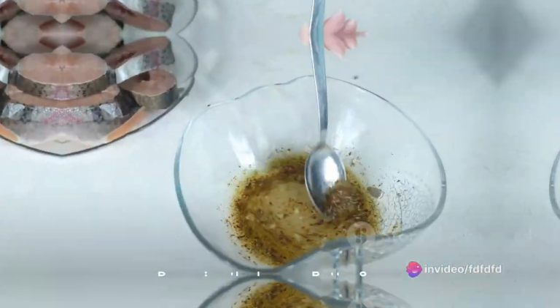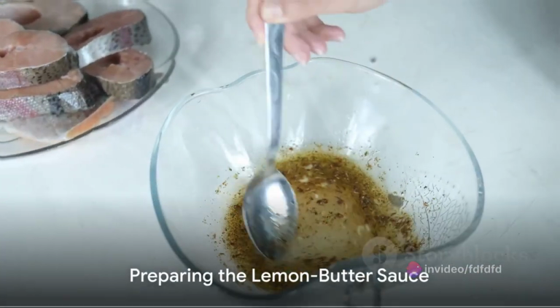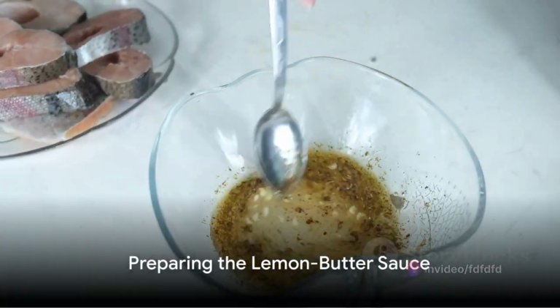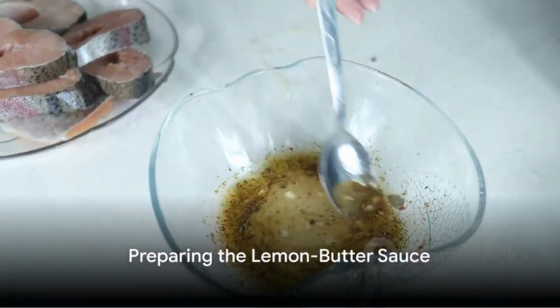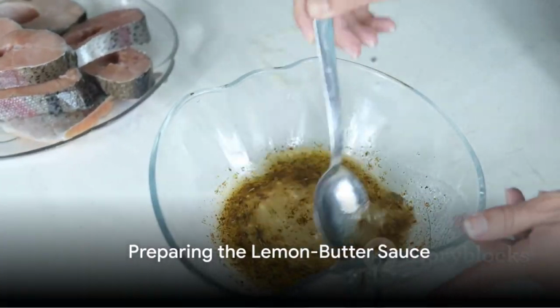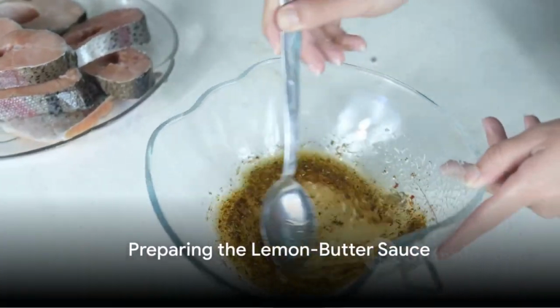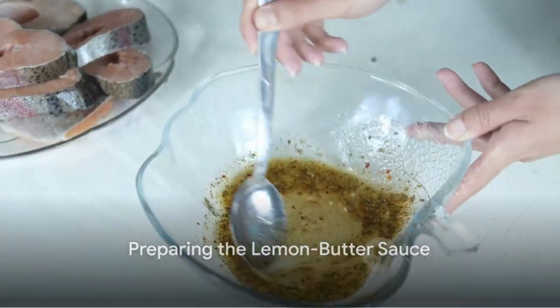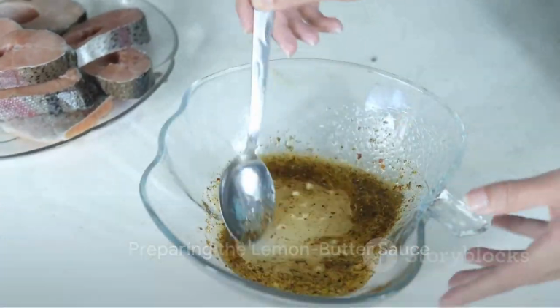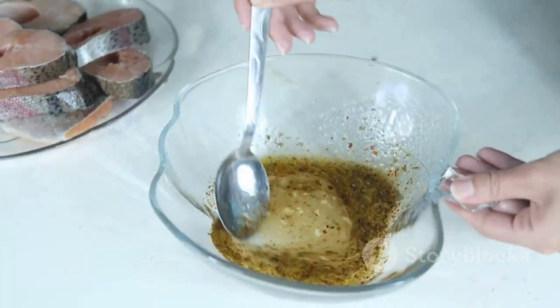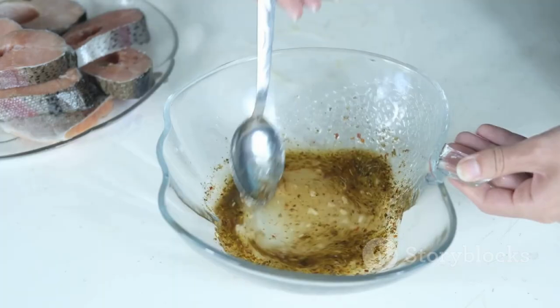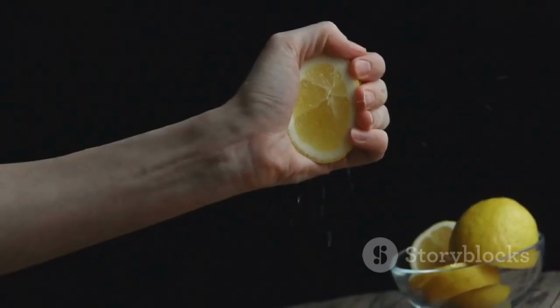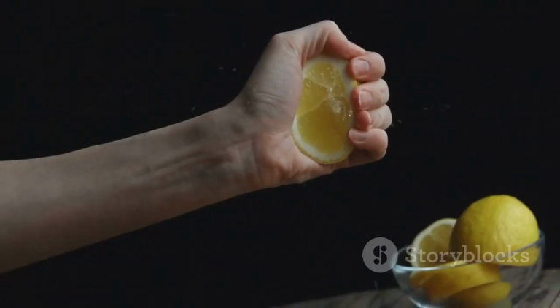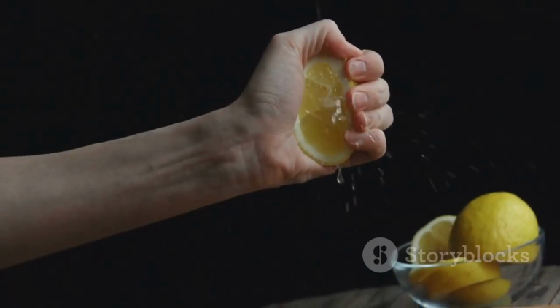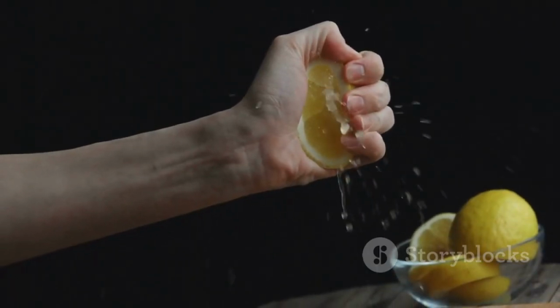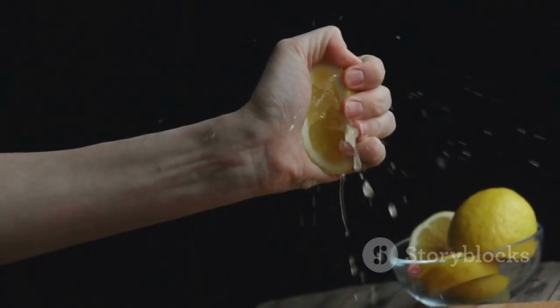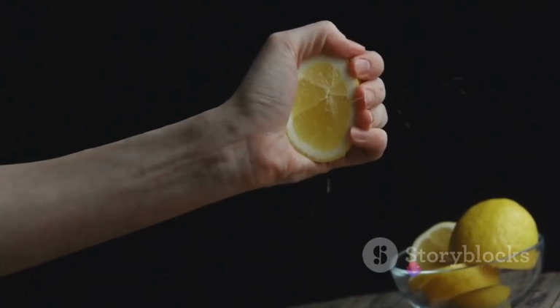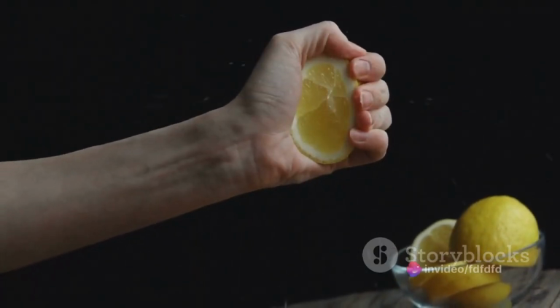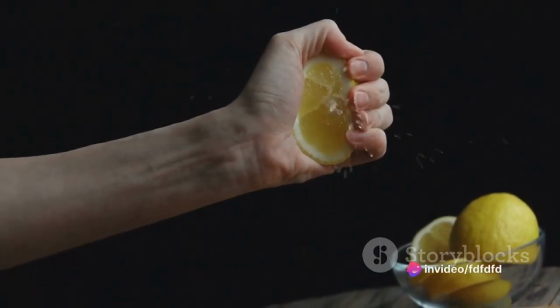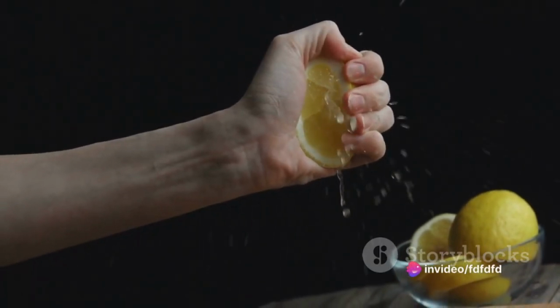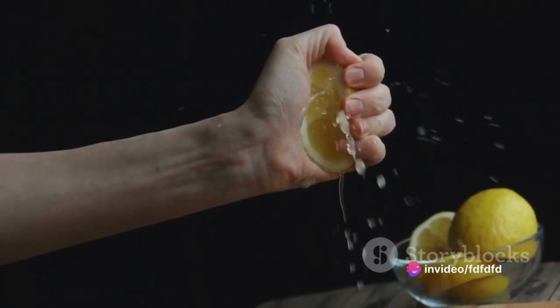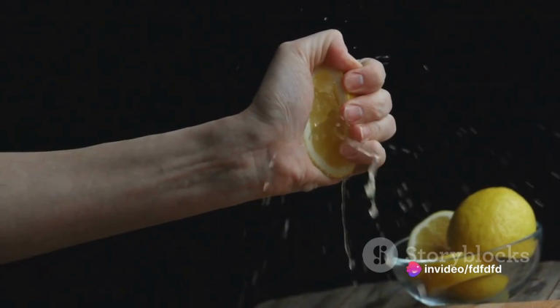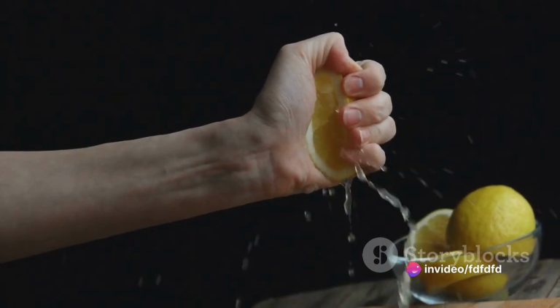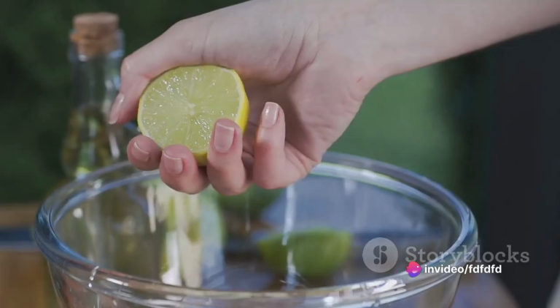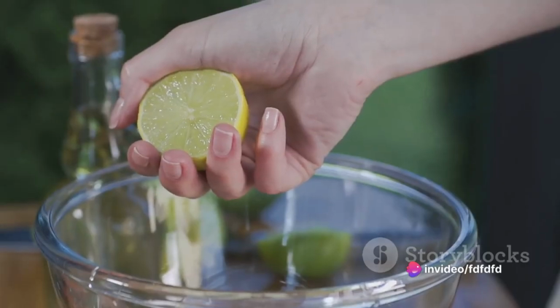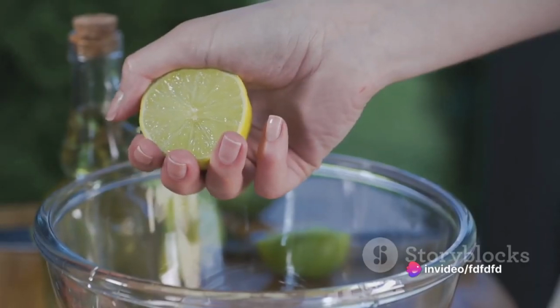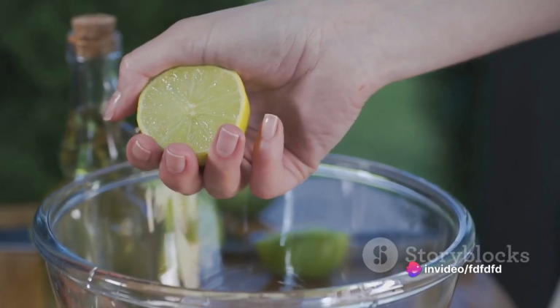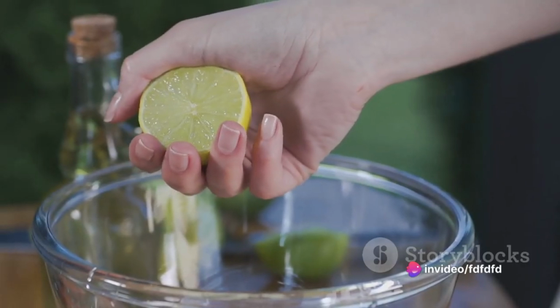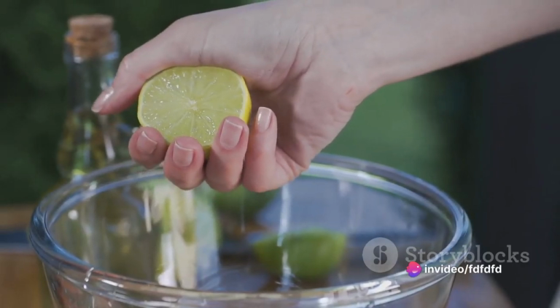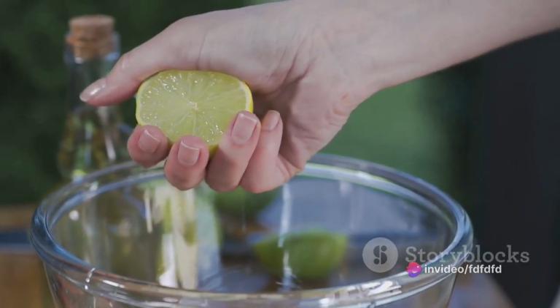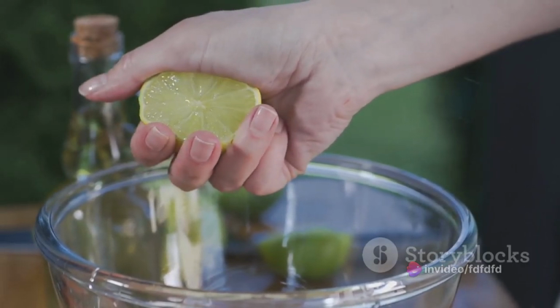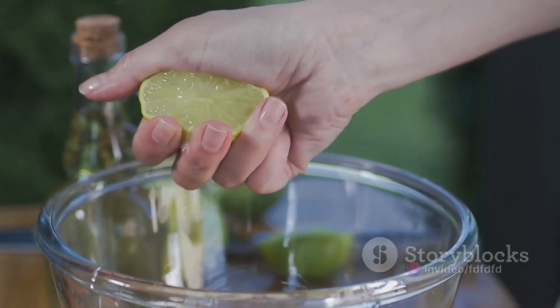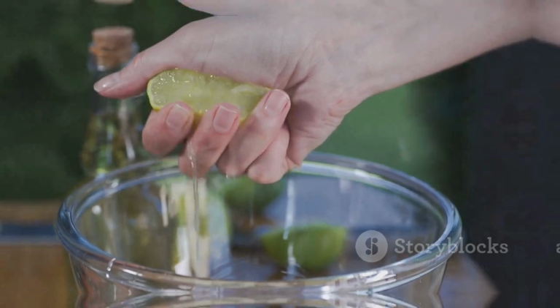While the fish is in the oven, you can prepare a simple lemon butter sauce. Melt two tablespoons of butter in a pan, add the juice of one lemon, and whisk until combined. This tangy, rich sauce will perfectly complement the robust flavour of the opah.